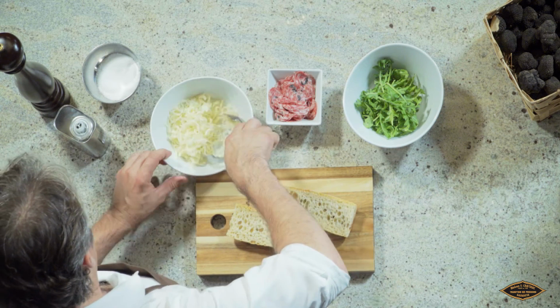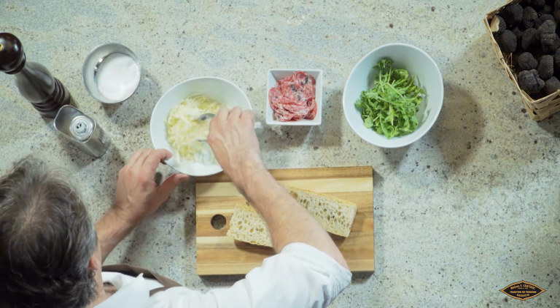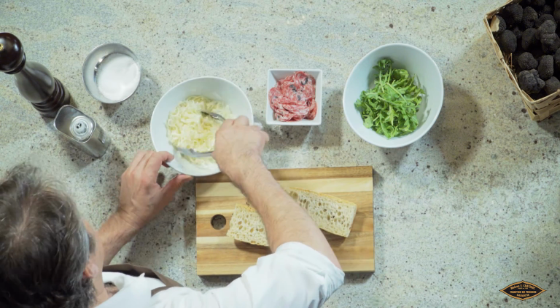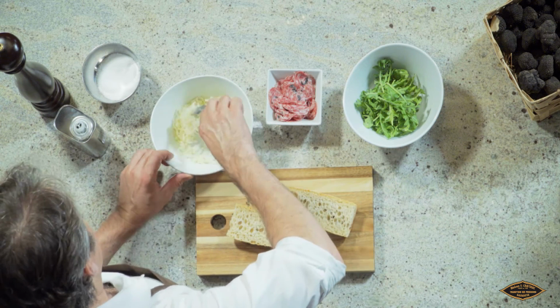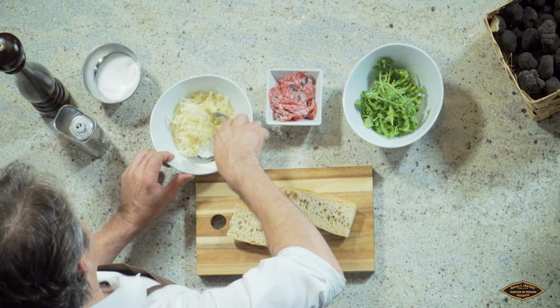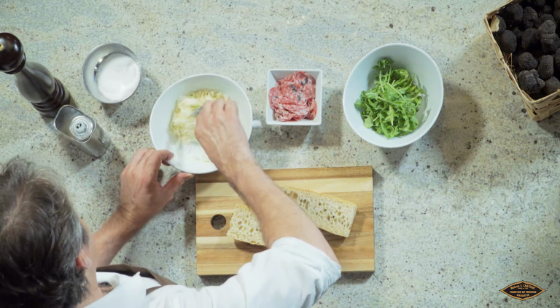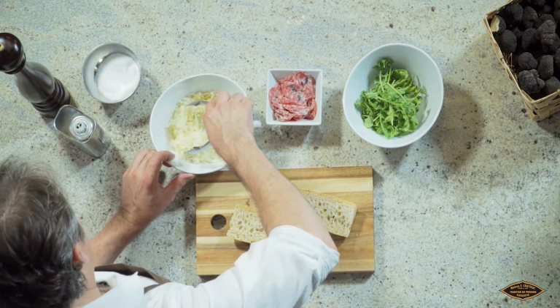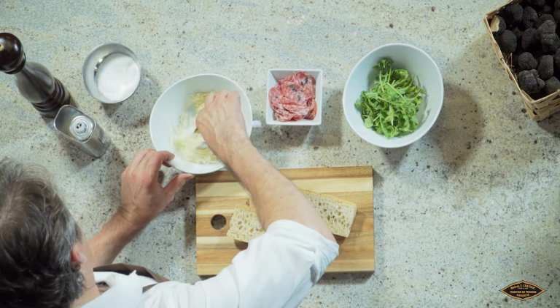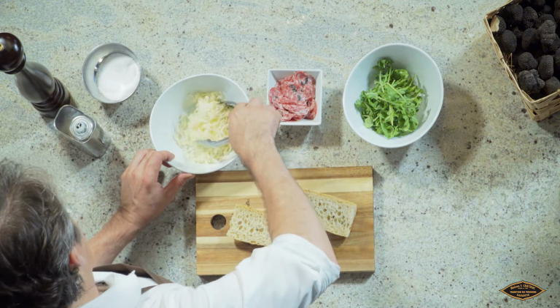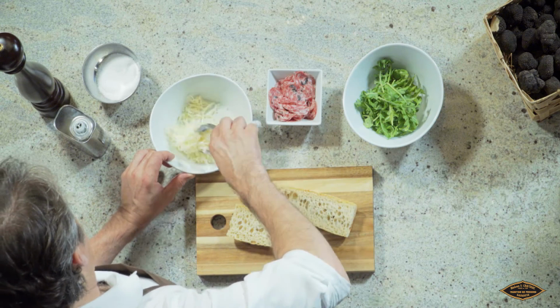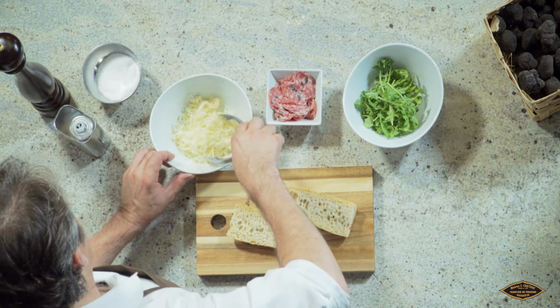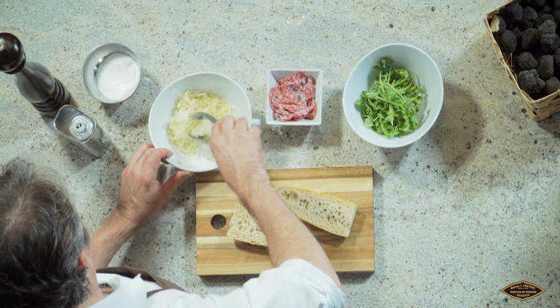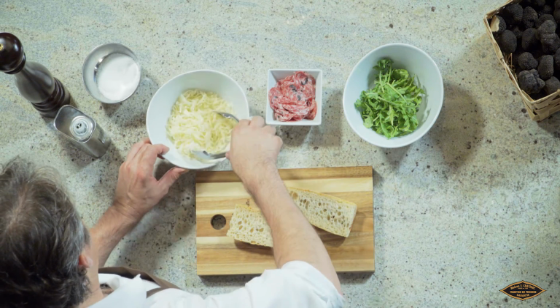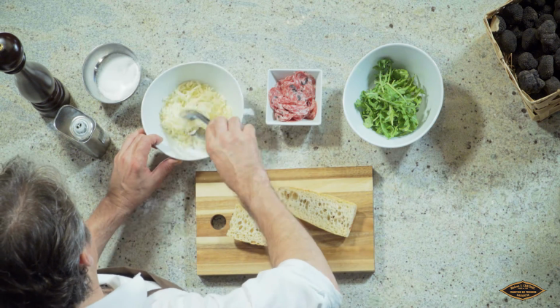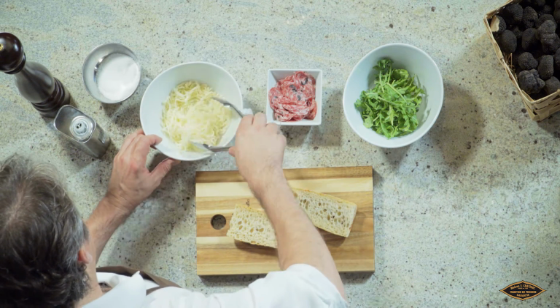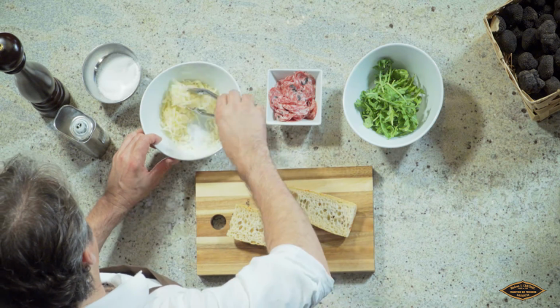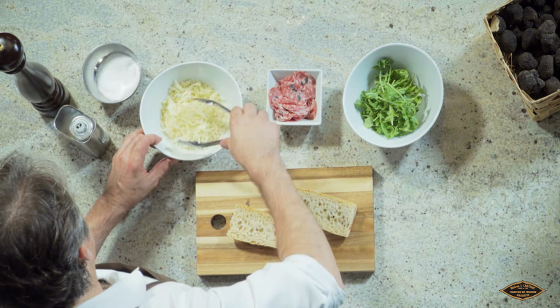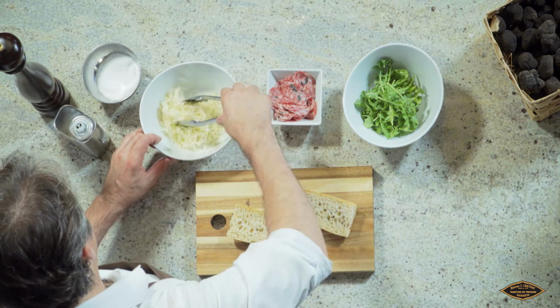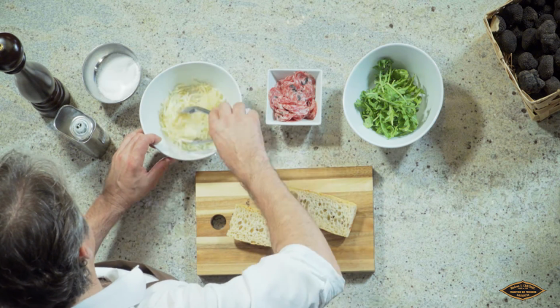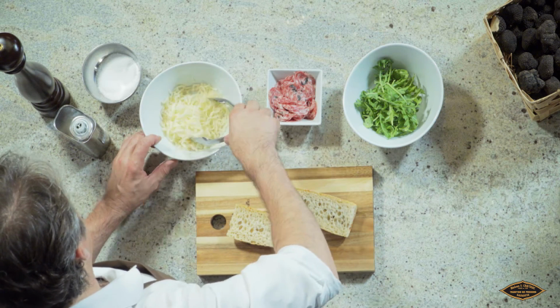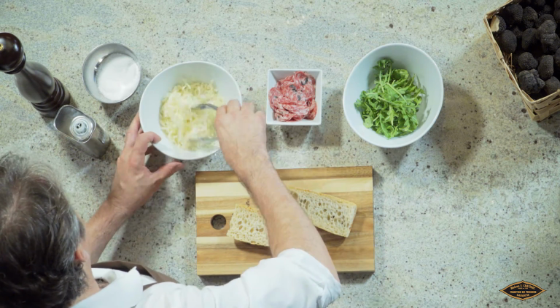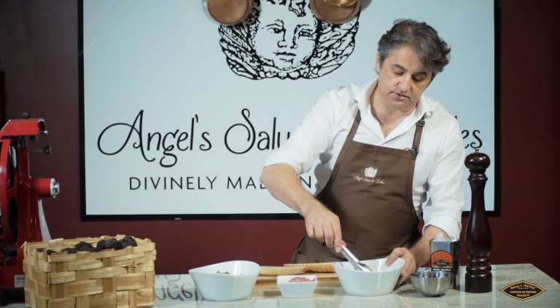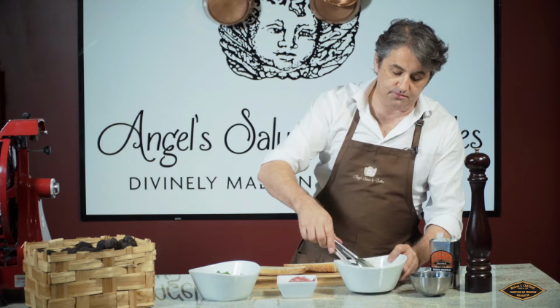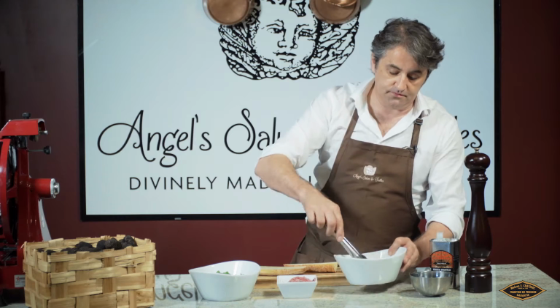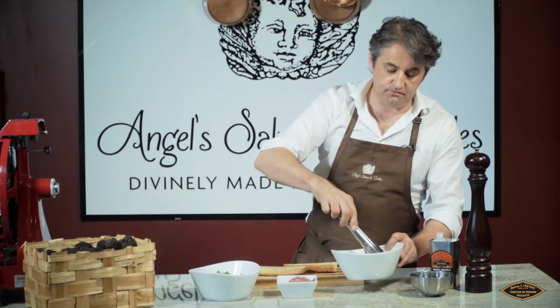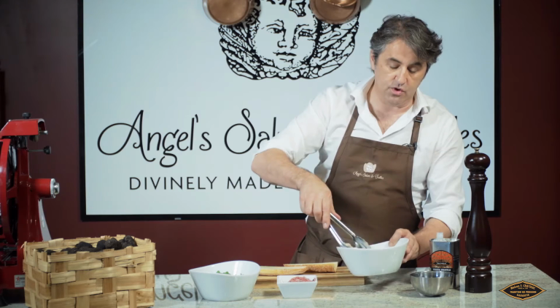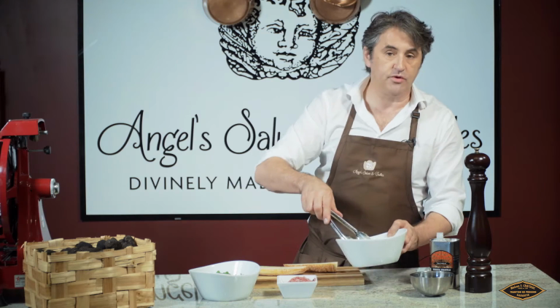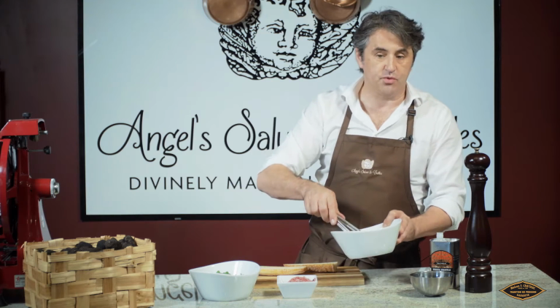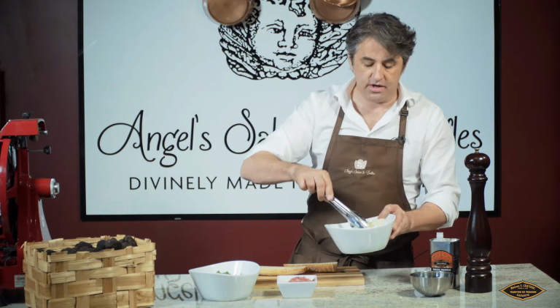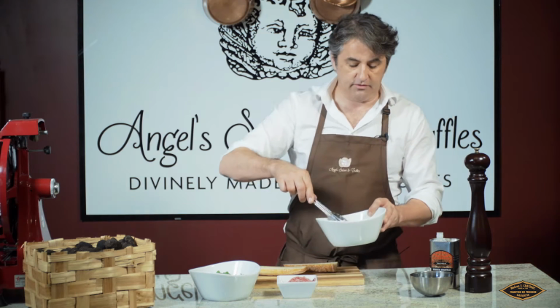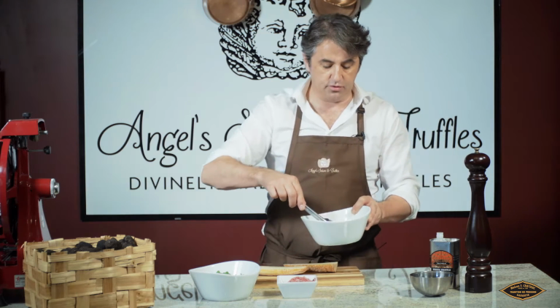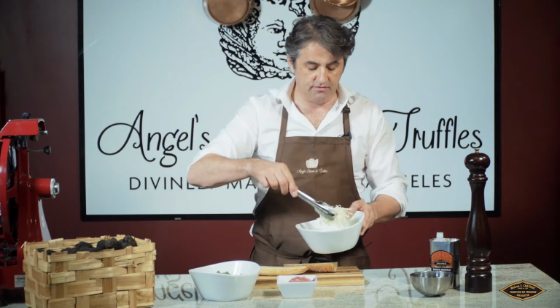We toast them together and we're going to put them on the bread. The bread is going to be toasted, so the oven is preheated at 425.